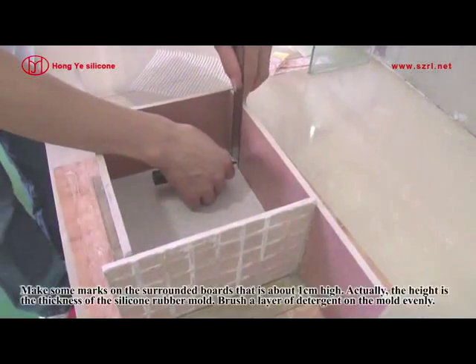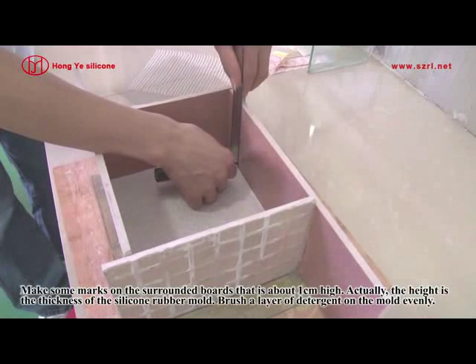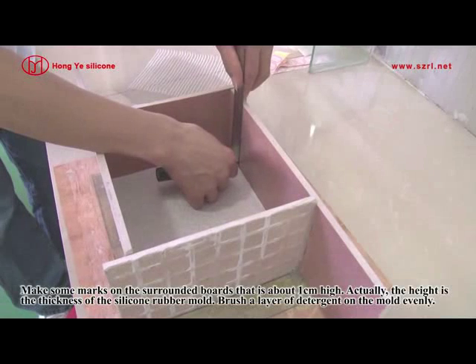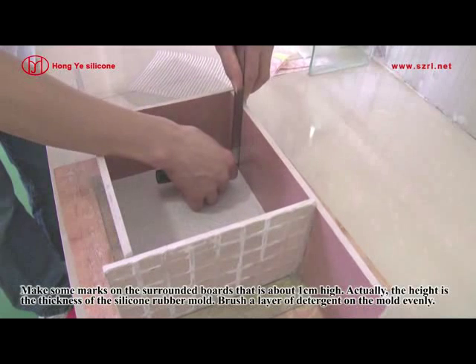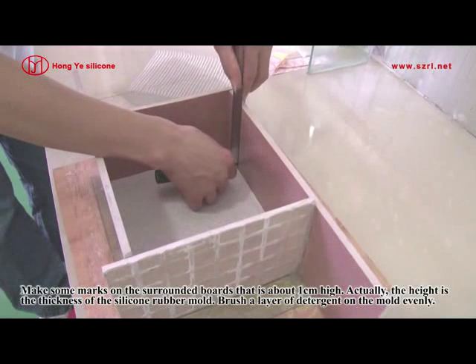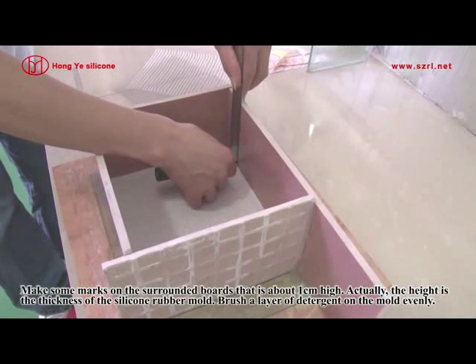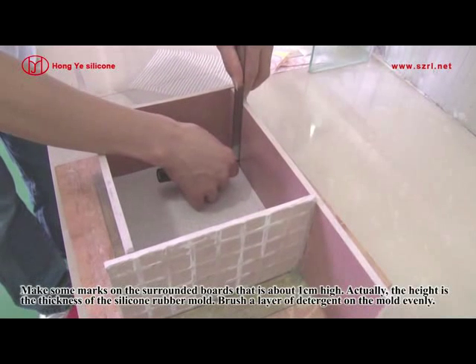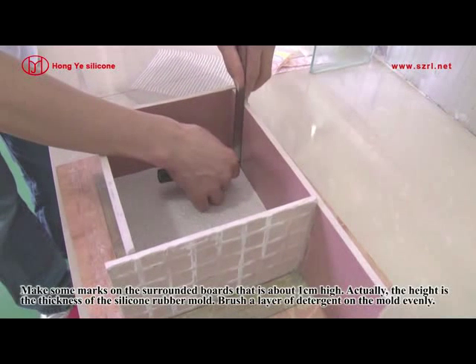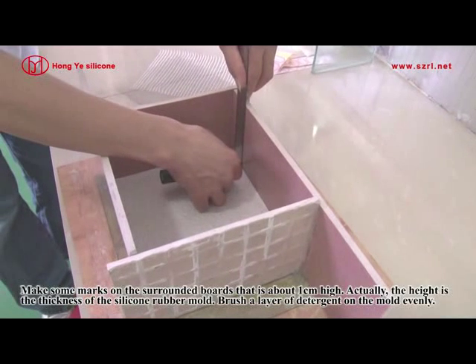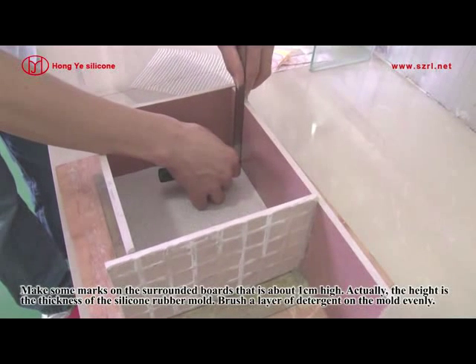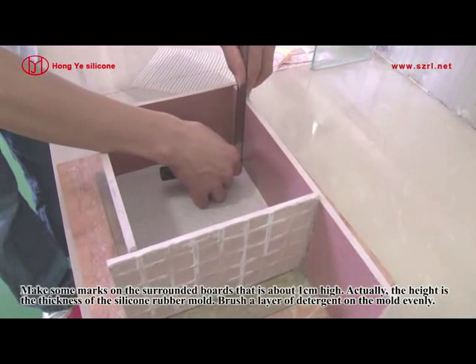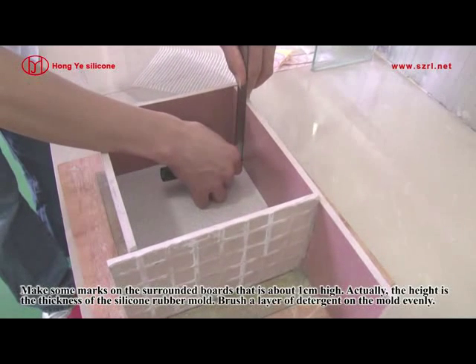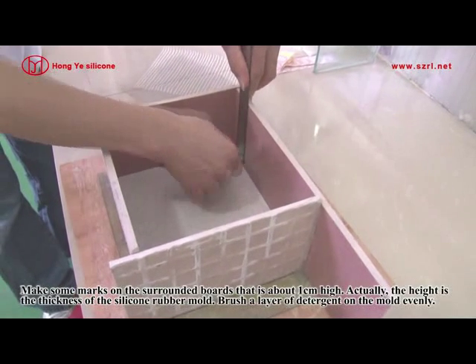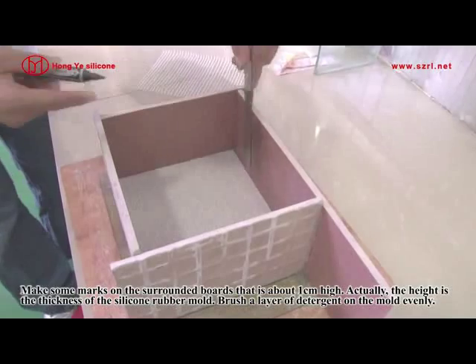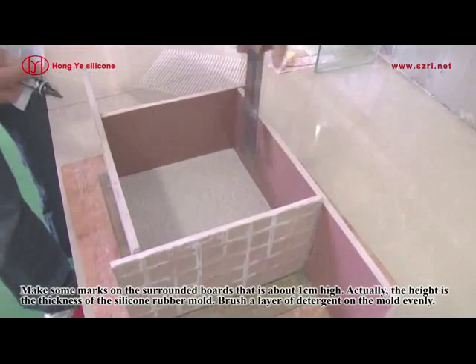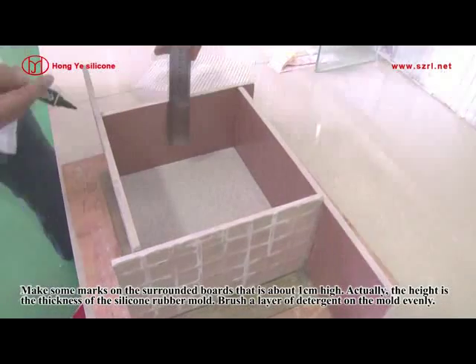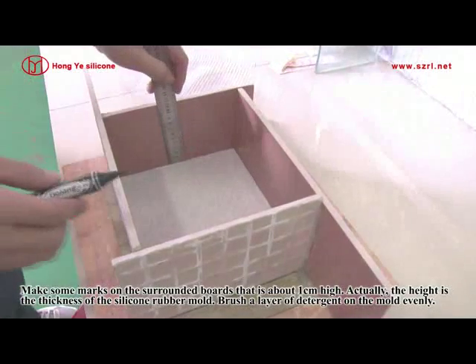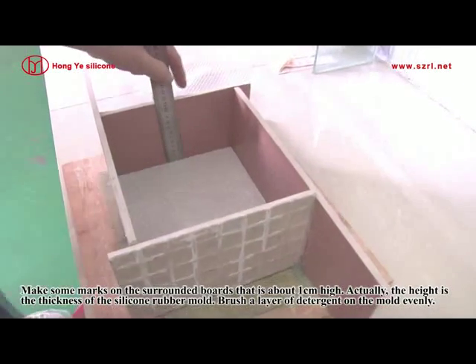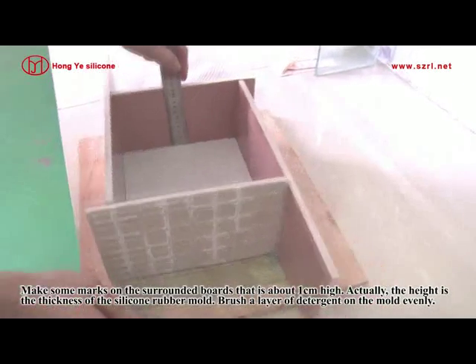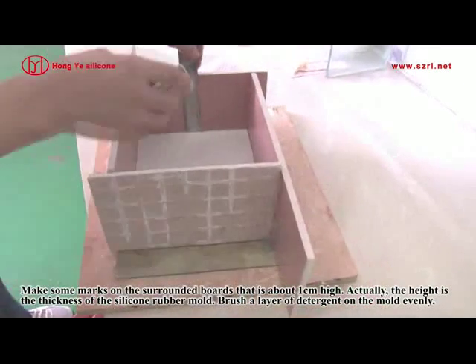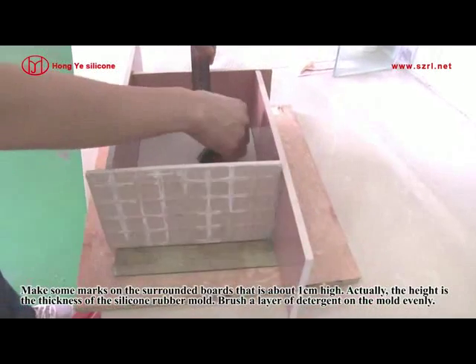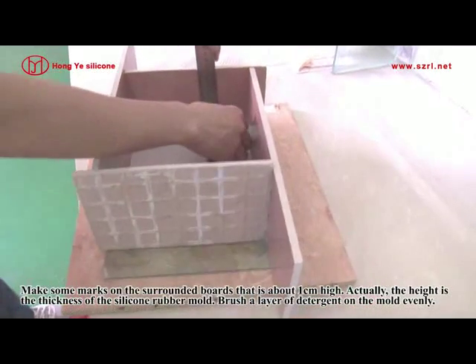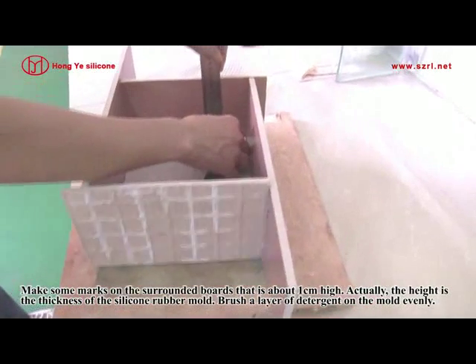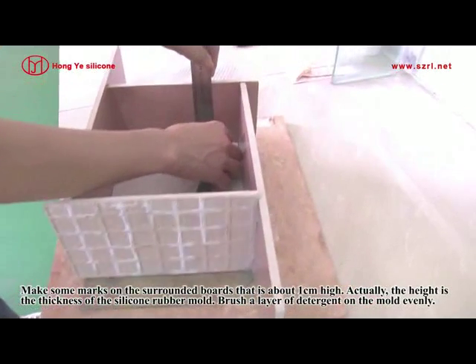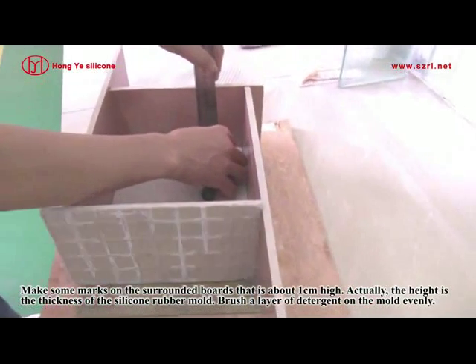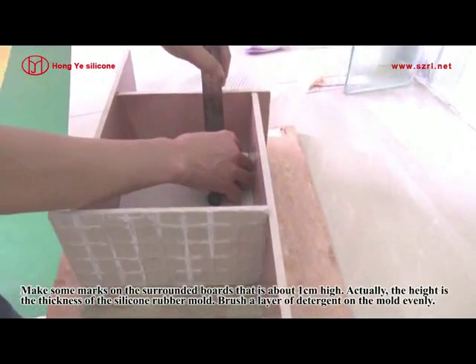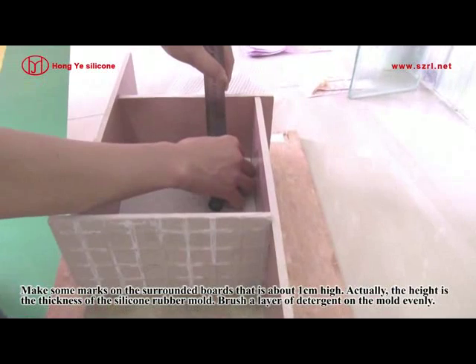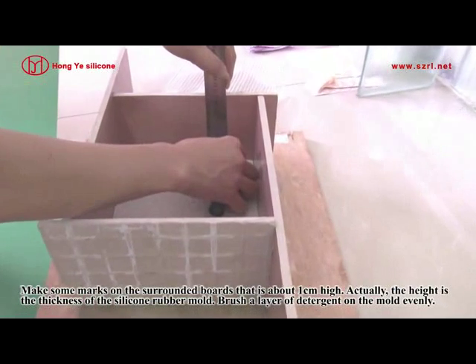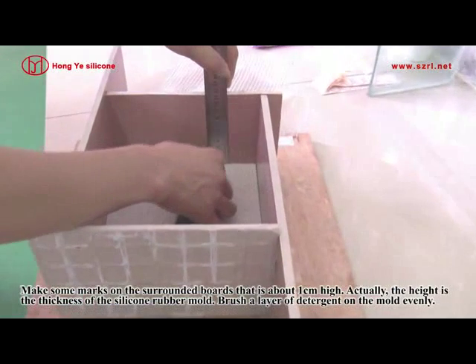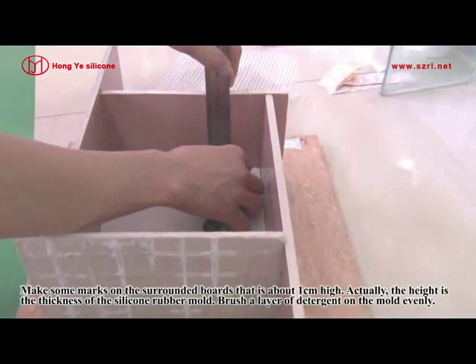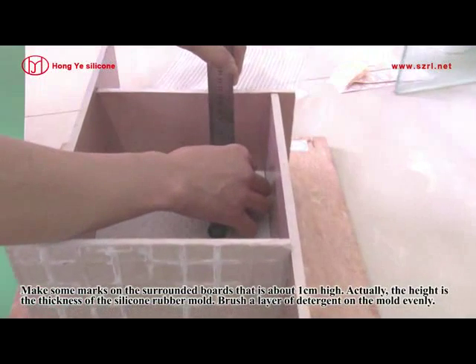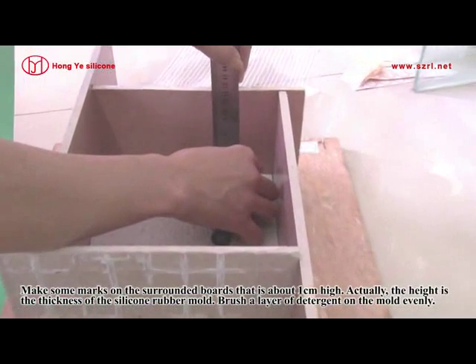Make some mask on the surrounding boards that is about 1cm high. The height is the thickness of the silicone rubber mold. Brush a layer of Theta Gant on the mold evenly.